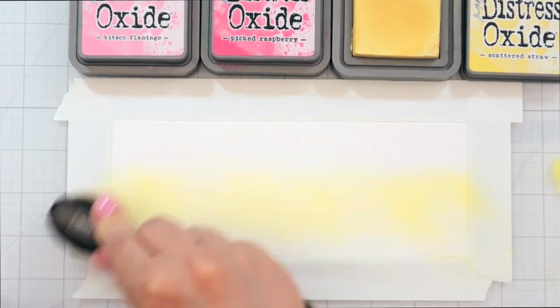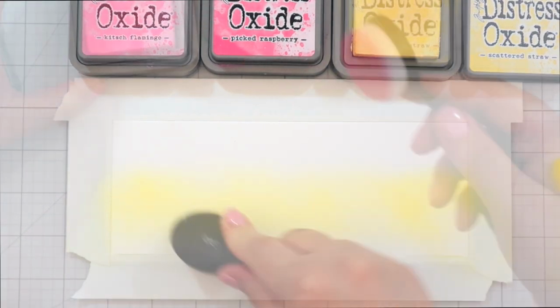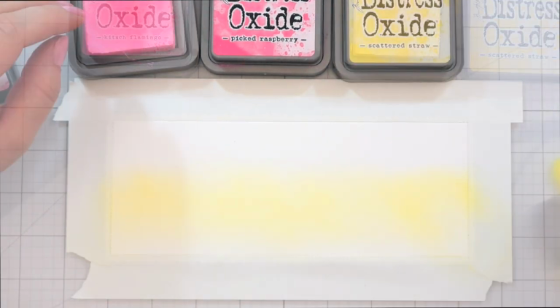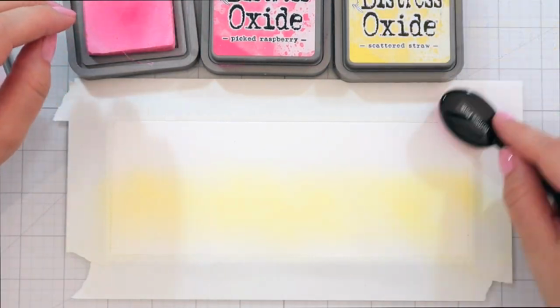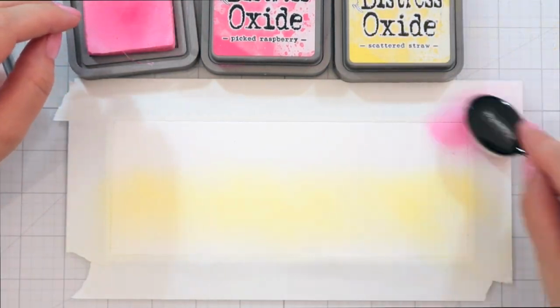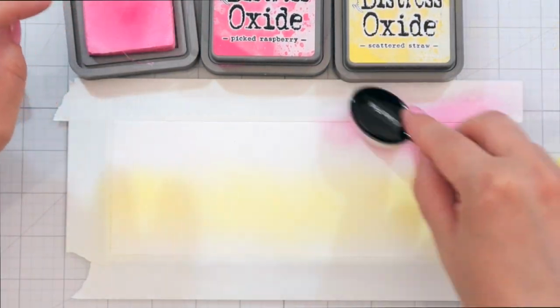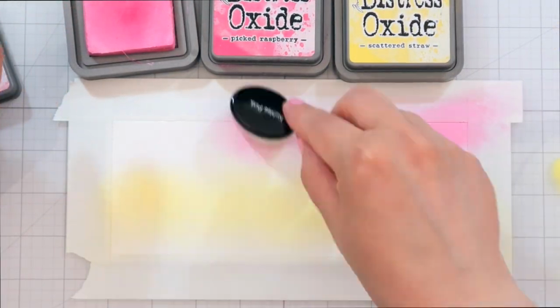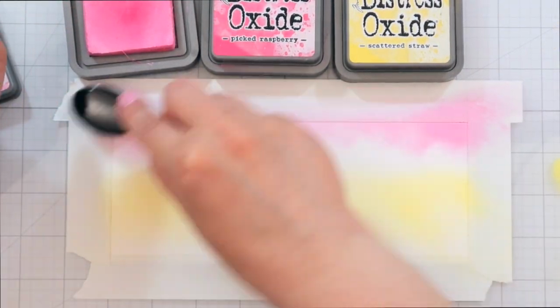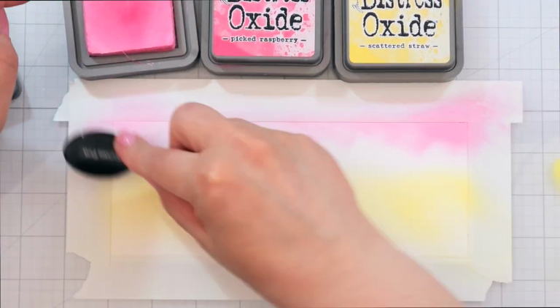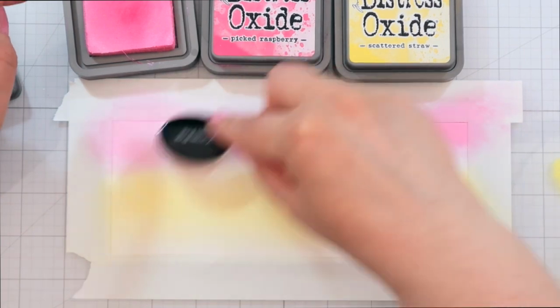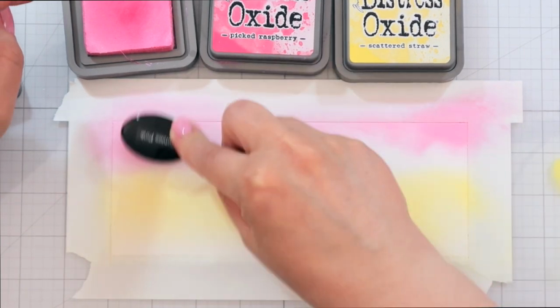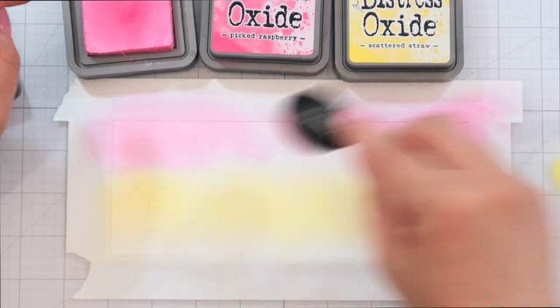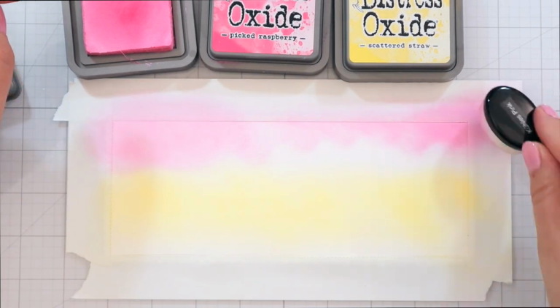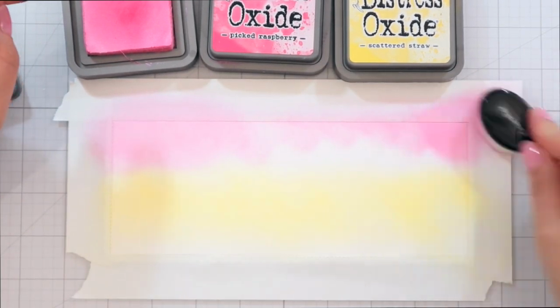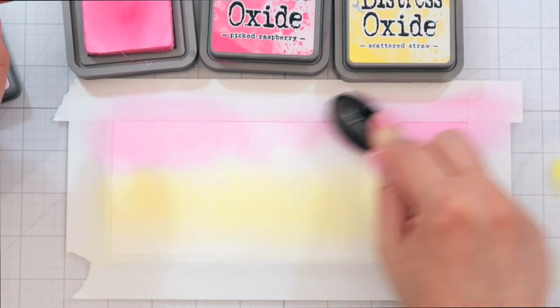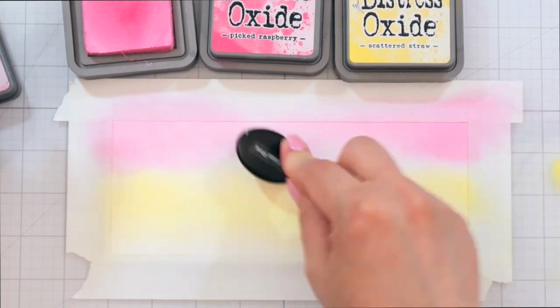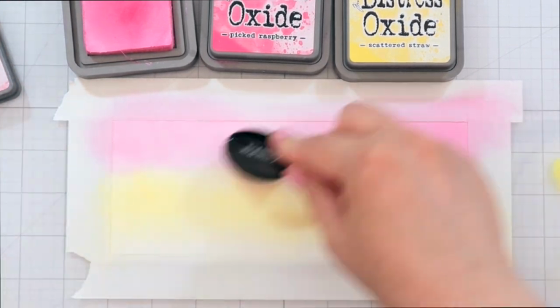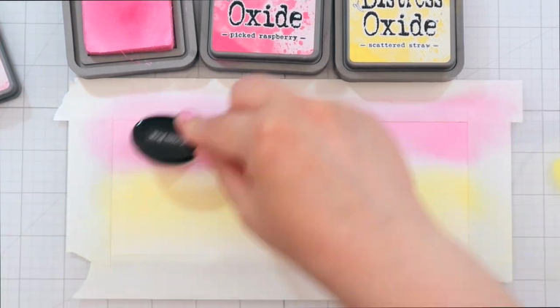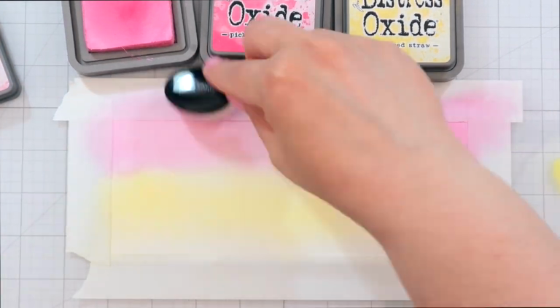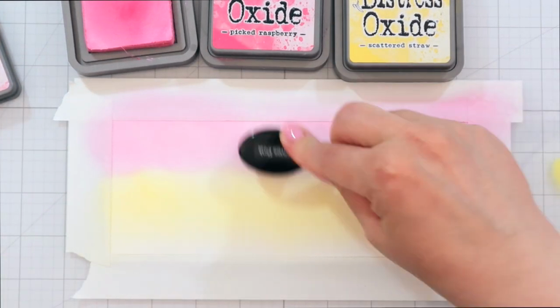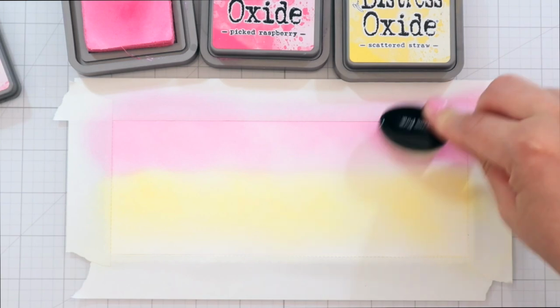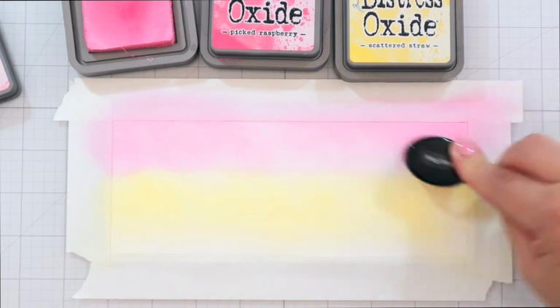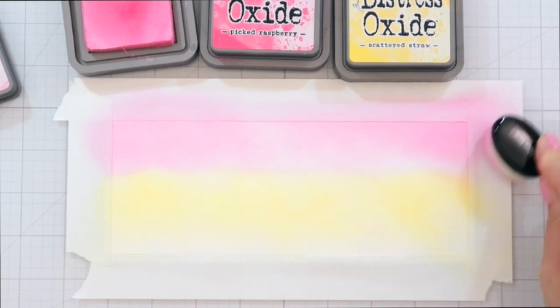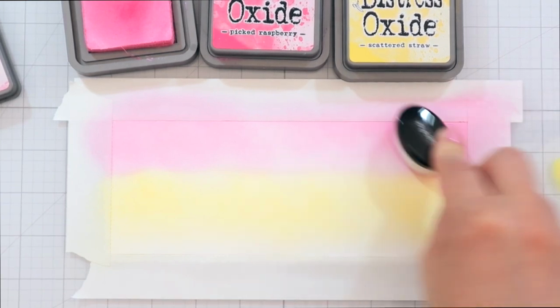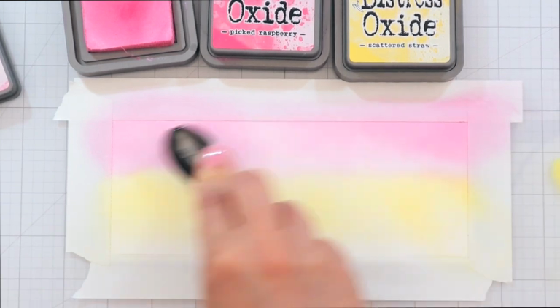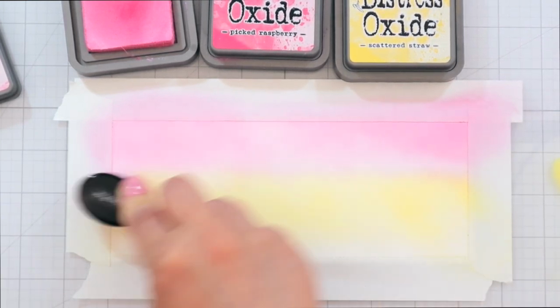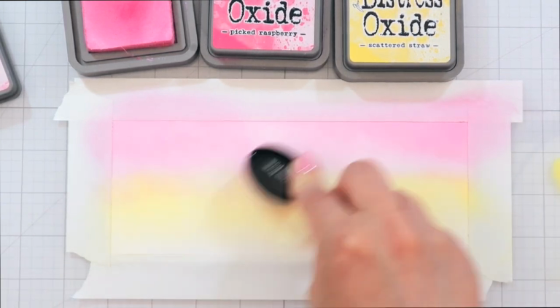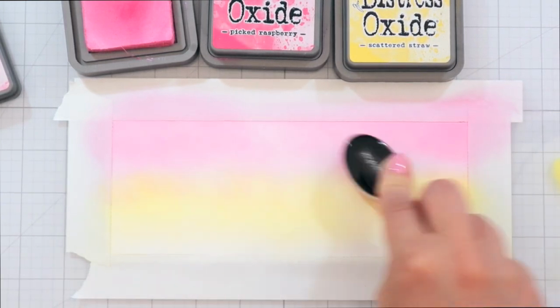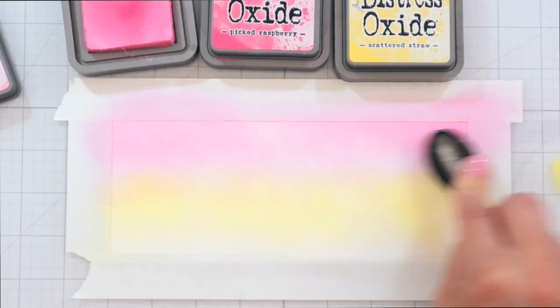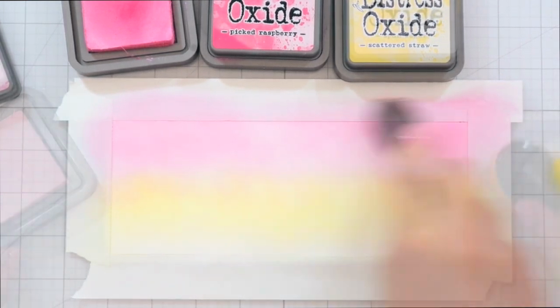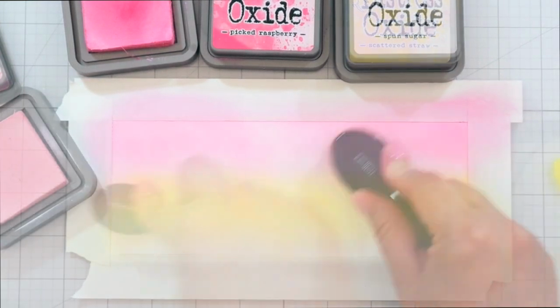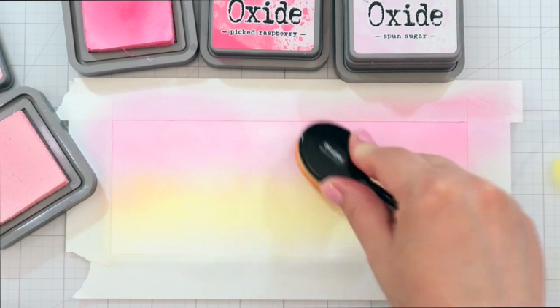I started by die cutting a scalloped slimline panel. As usual, I will have all my supplies listed below the video. And I masked off the scalloped edge so that I would have a nice clean line right at the stitching edge.